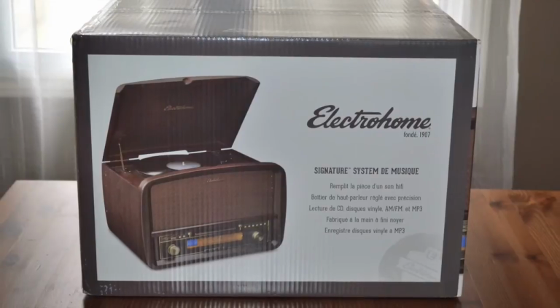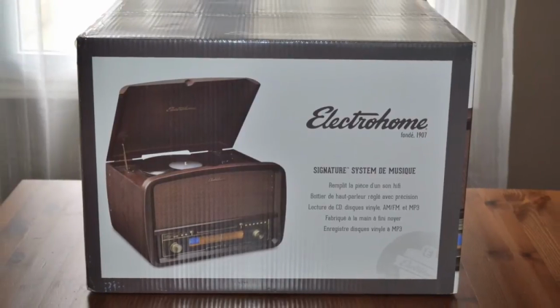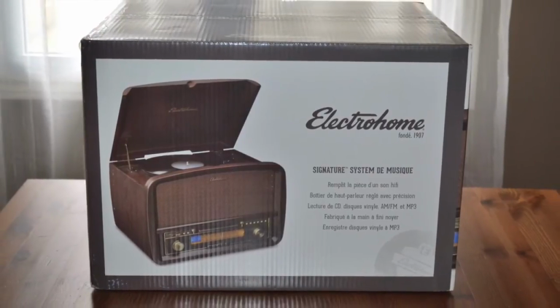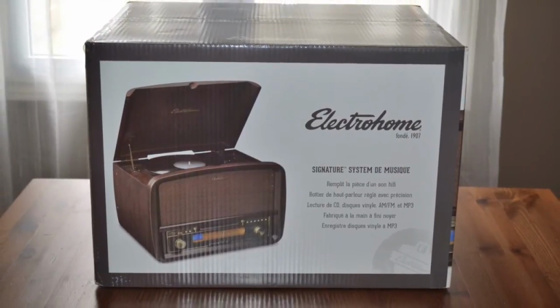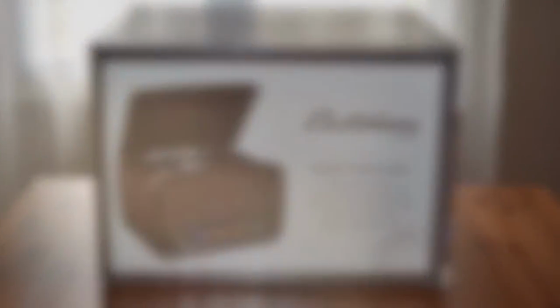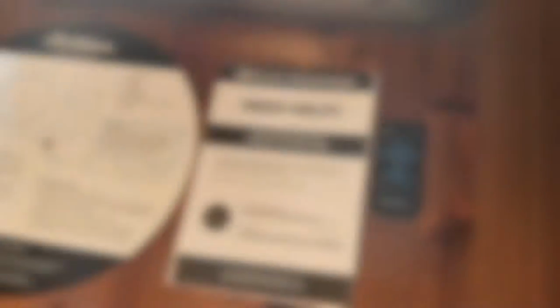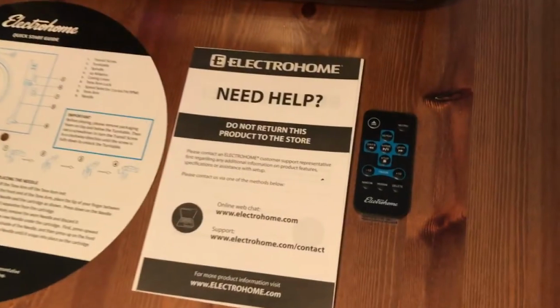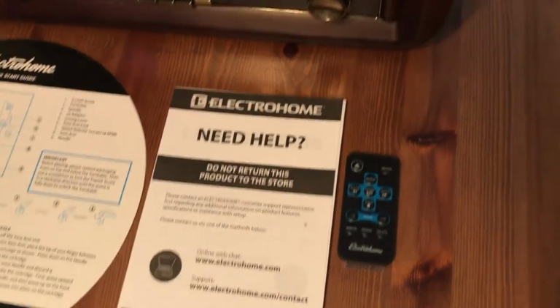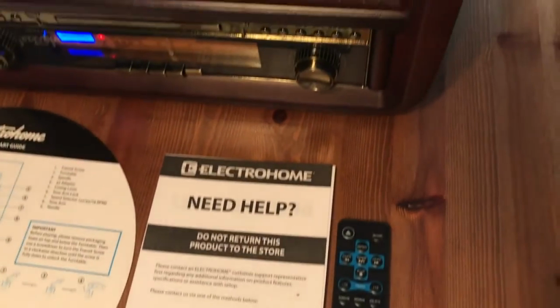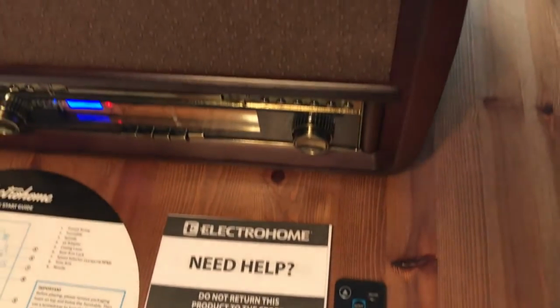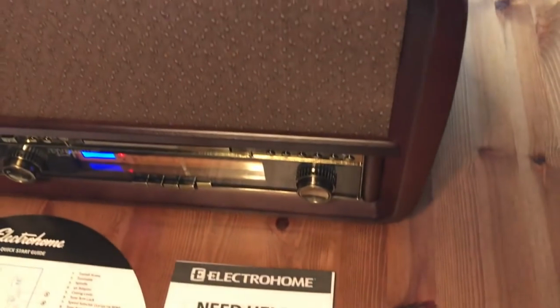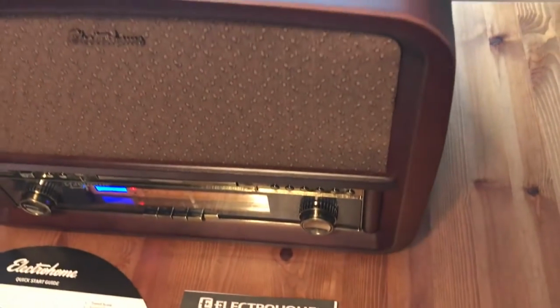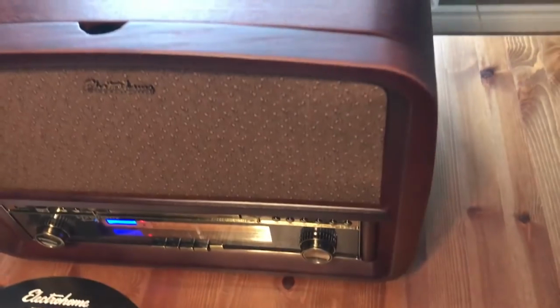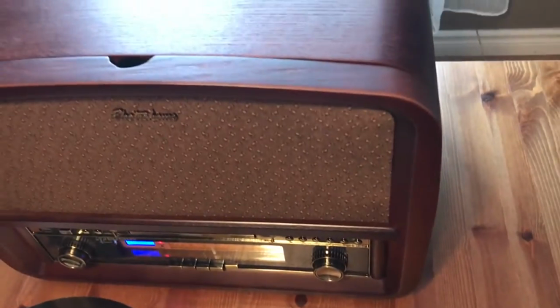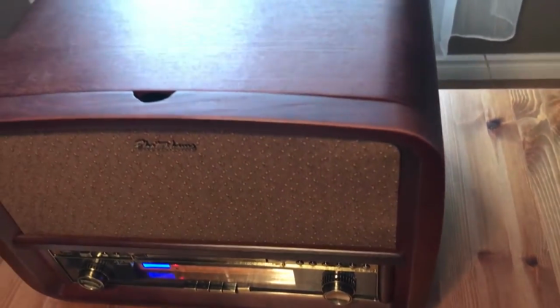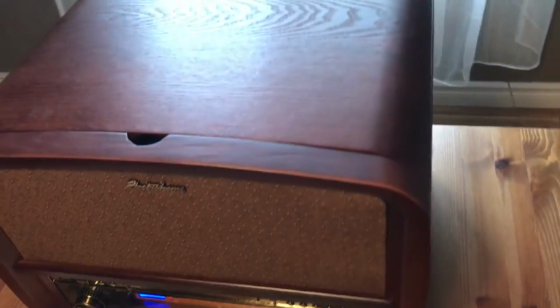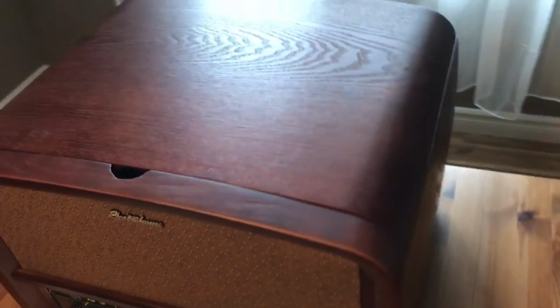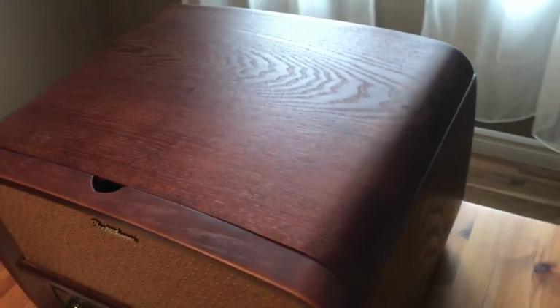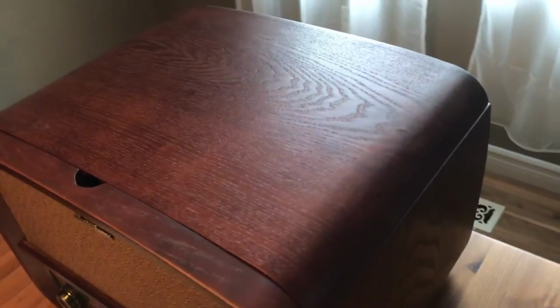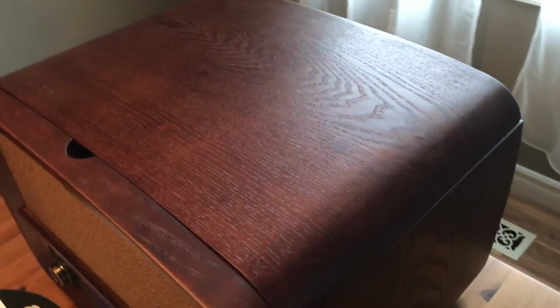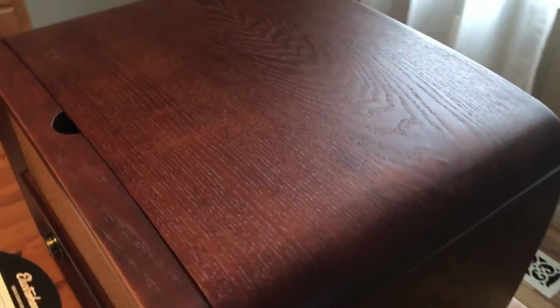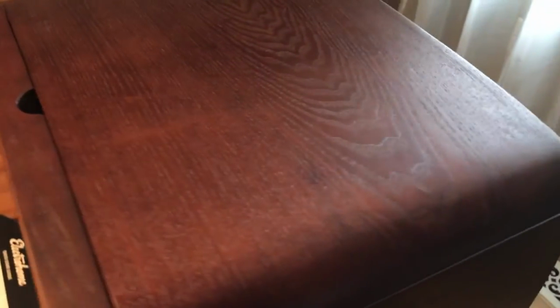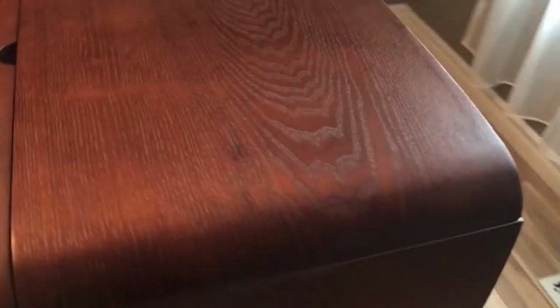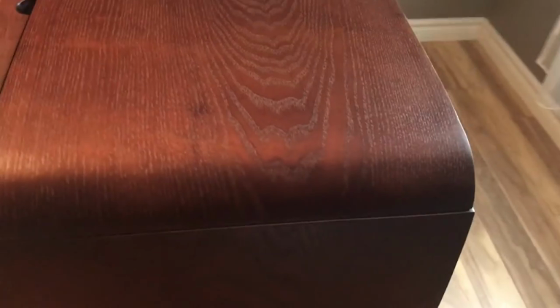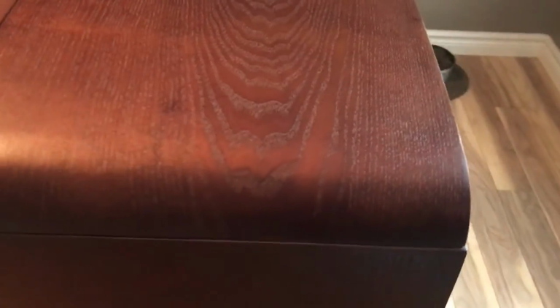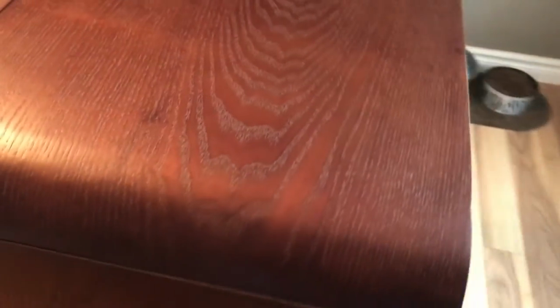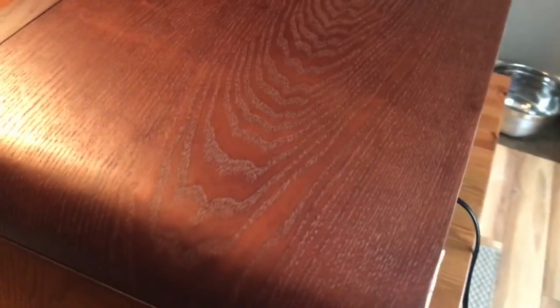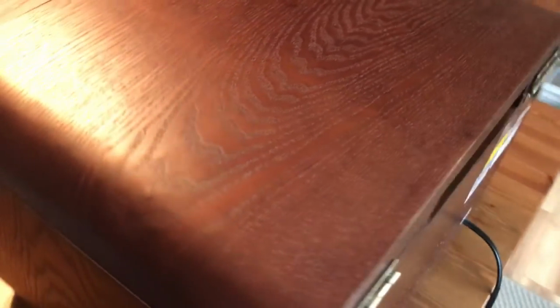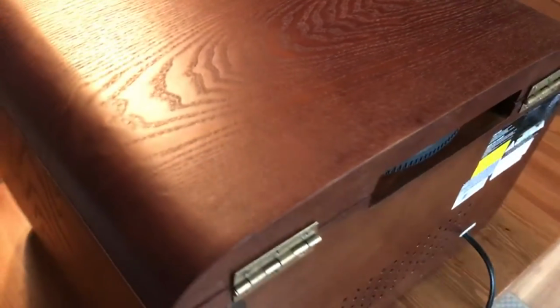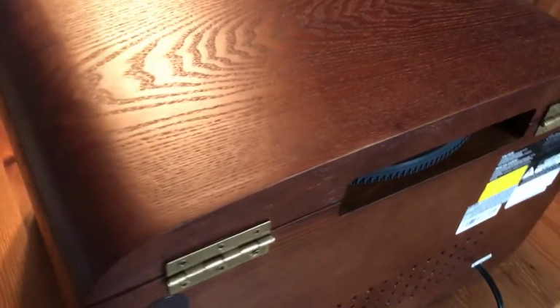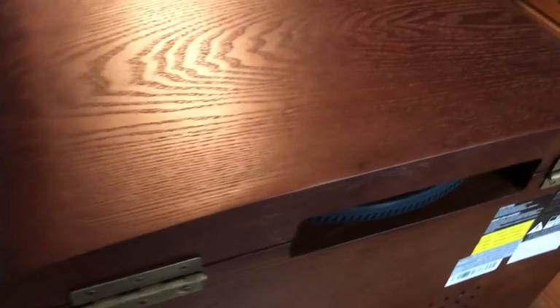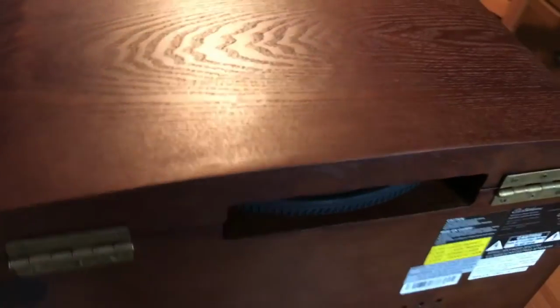Hi, I'm Brad Moon for Best Buy Canada's blog. Today I'm looking at the Electrohome Signature Music System. This is a behemoth of an all-in-one sound system with a built-in turntable, CD player, and AM-FM radio along with four internal speakers.